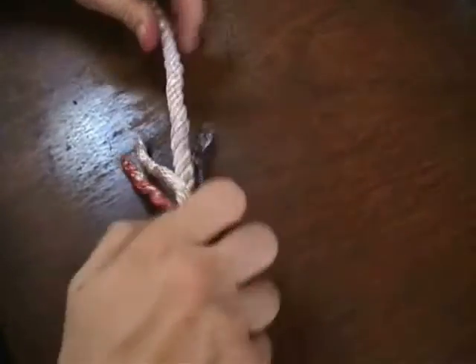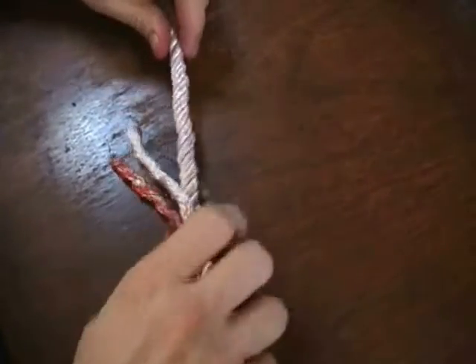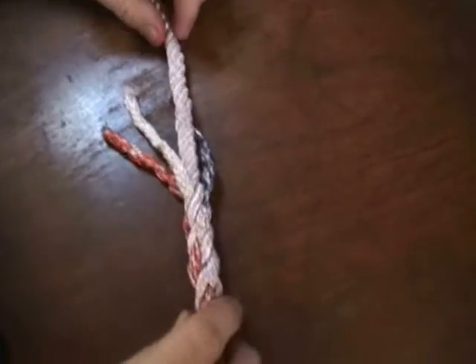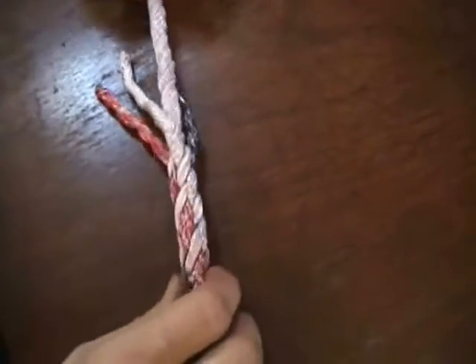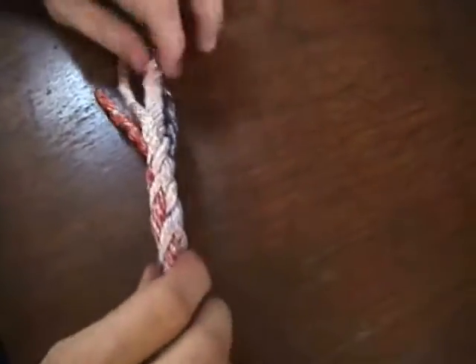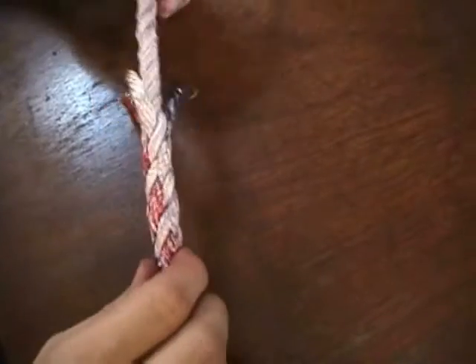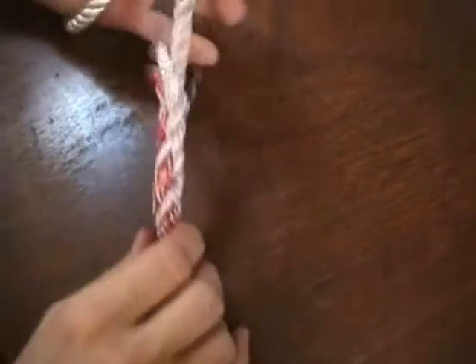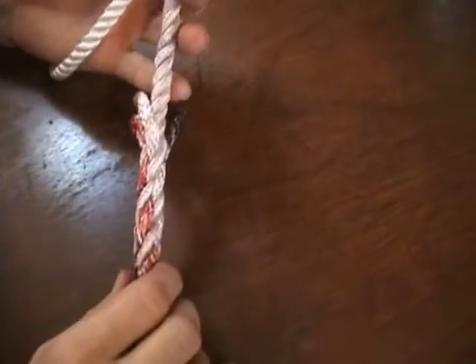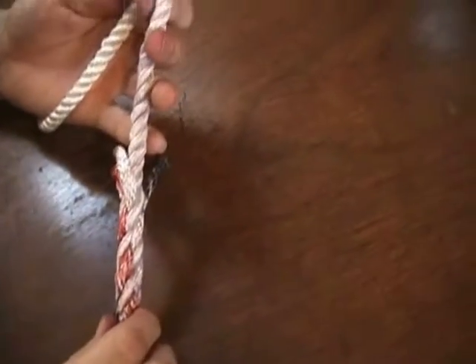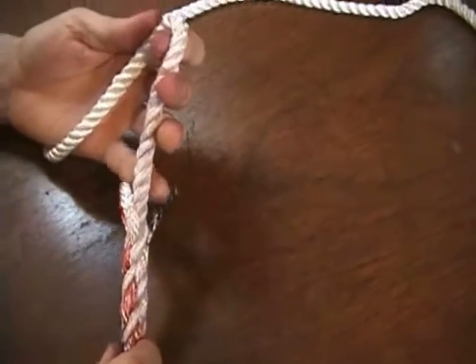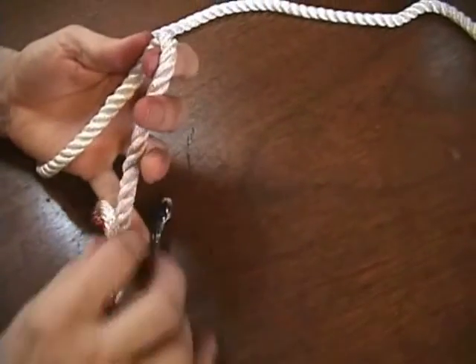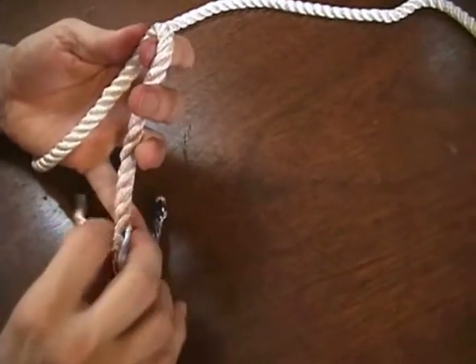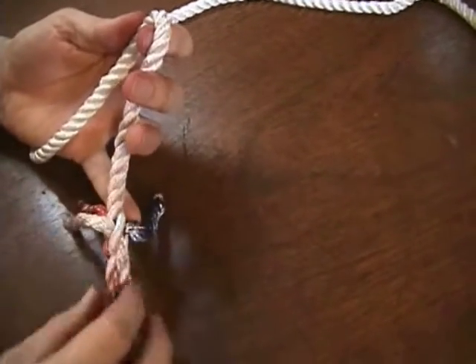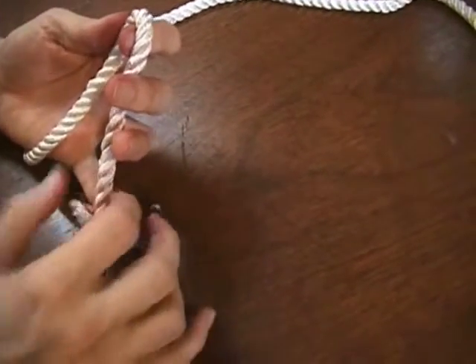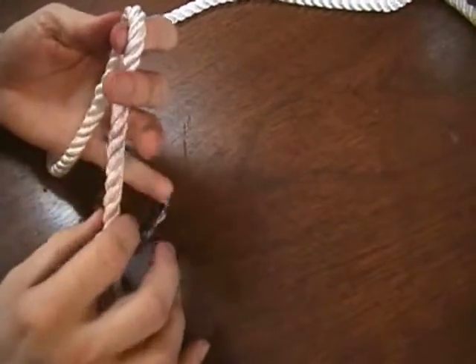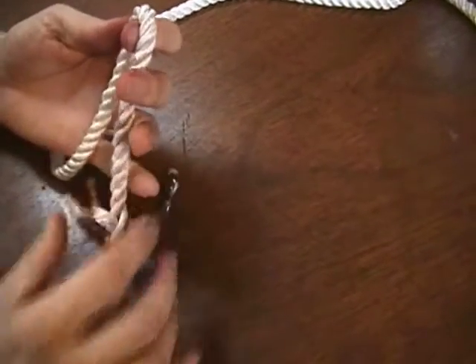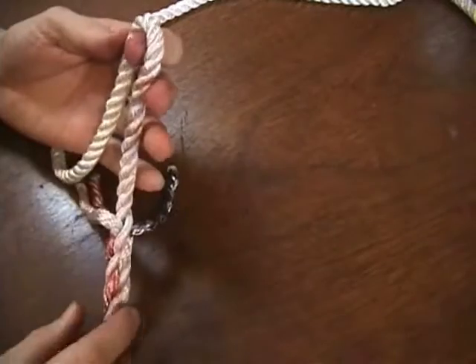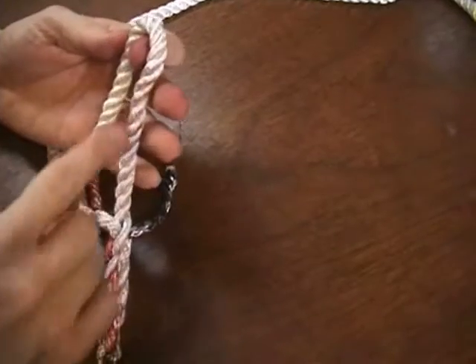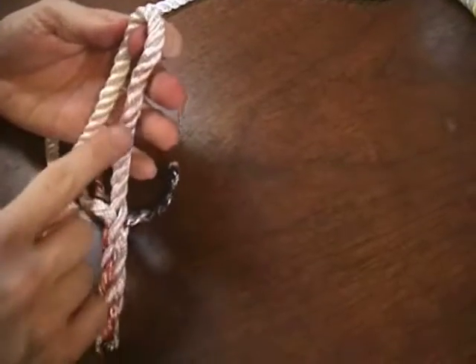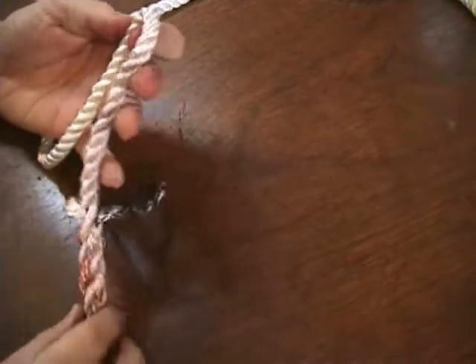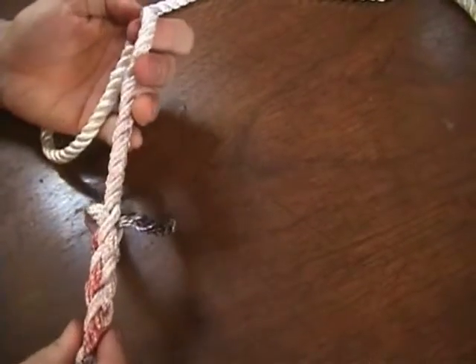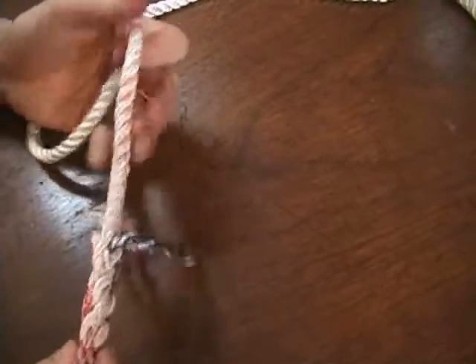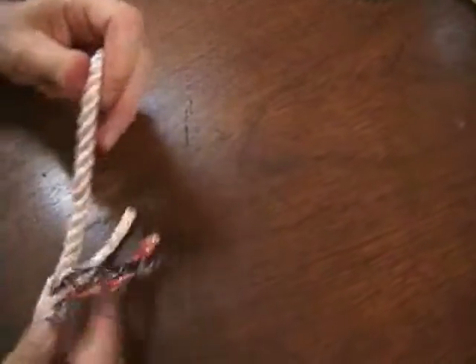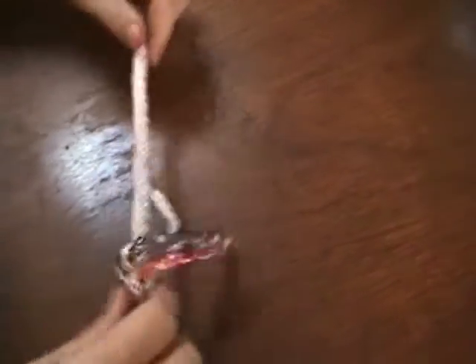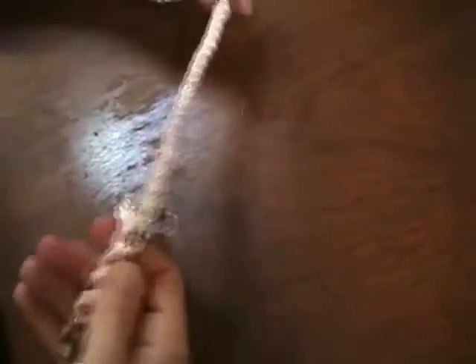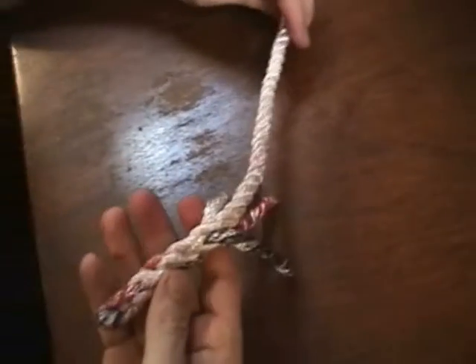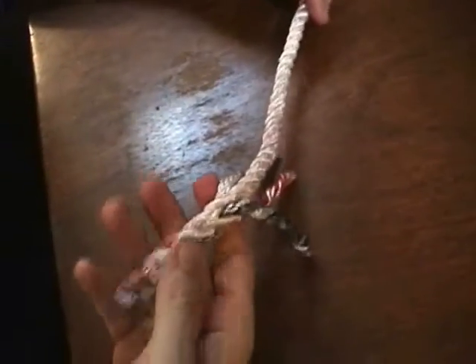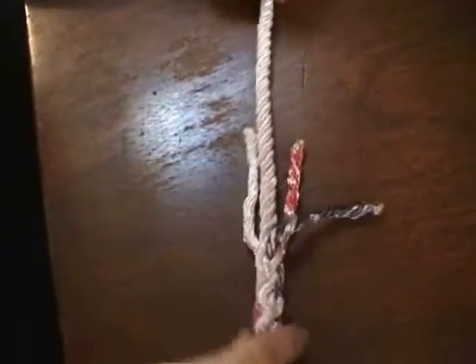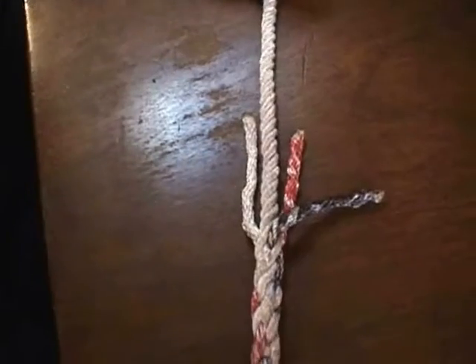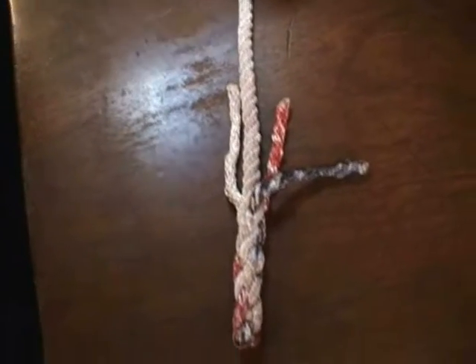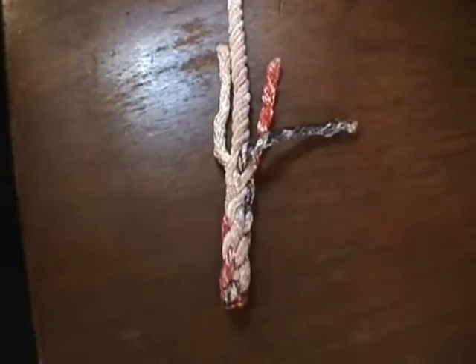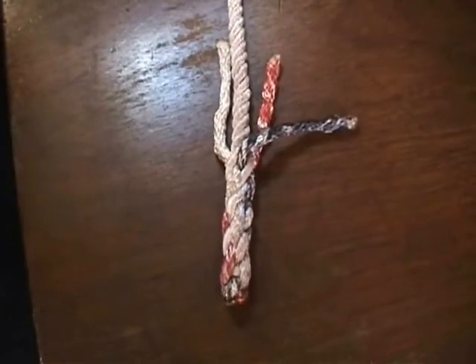It forms a nice handle. And if we've got this going through a pulley, it's not going to want to pull through if the pulley is the right size for the rope. It's a nice decorative way of finishing the end of your line, and it's called a back splice.